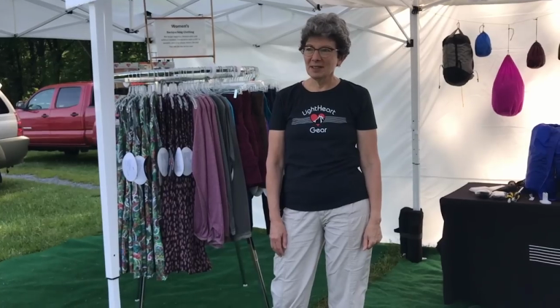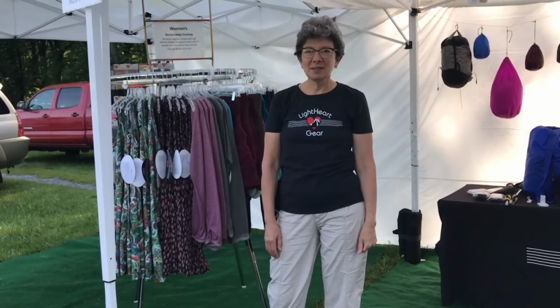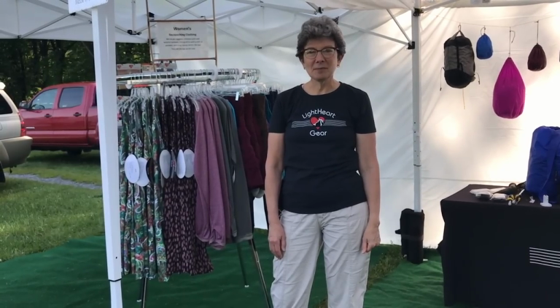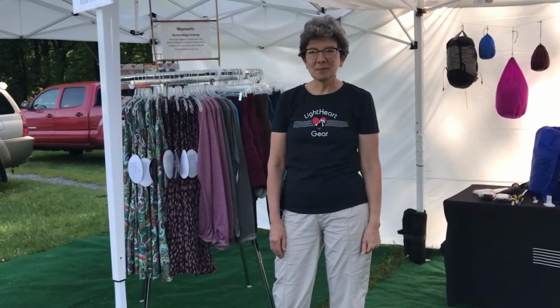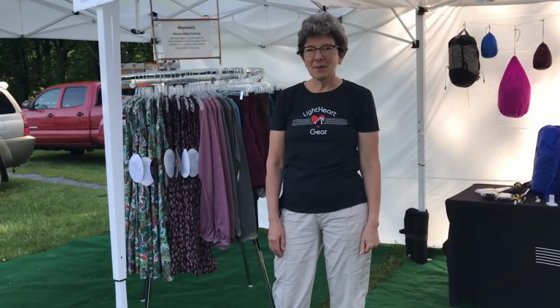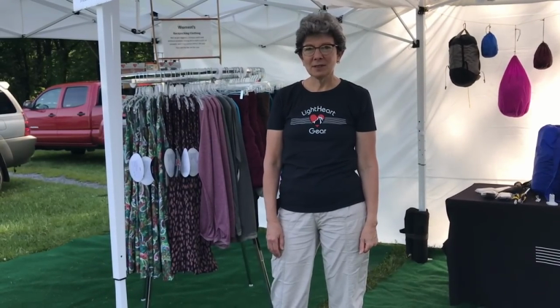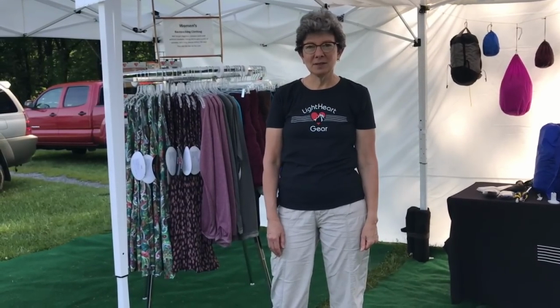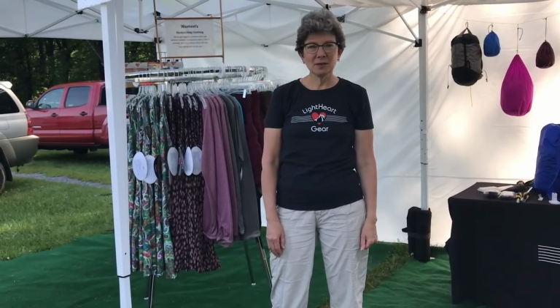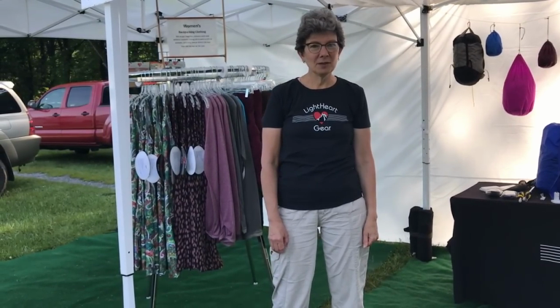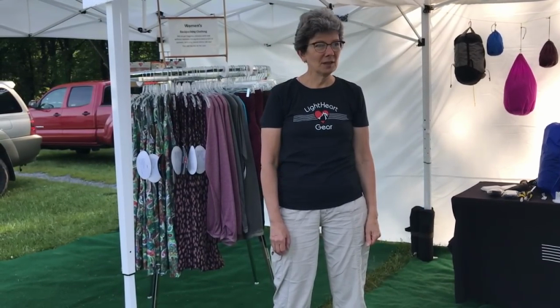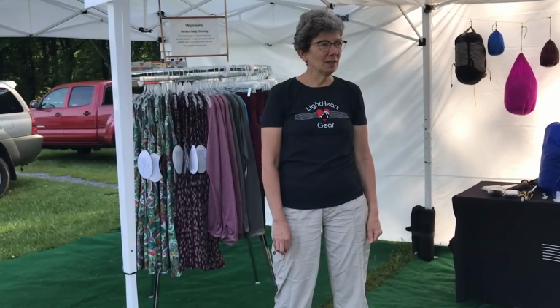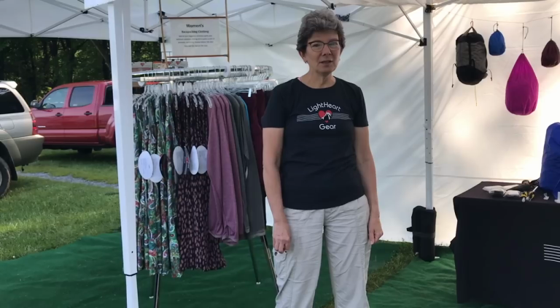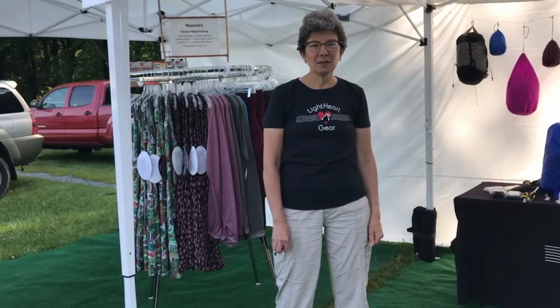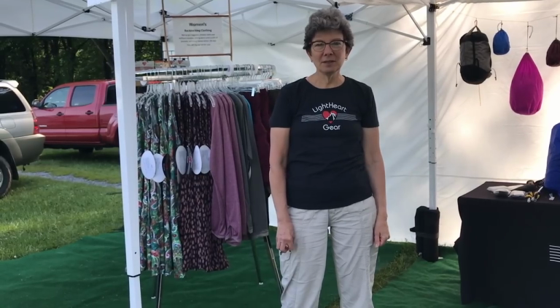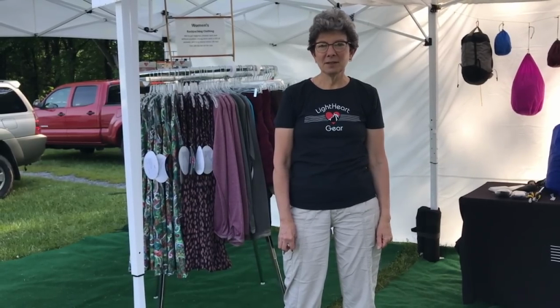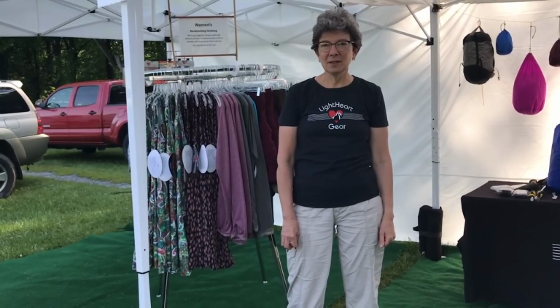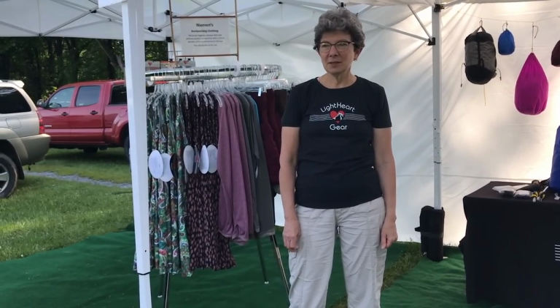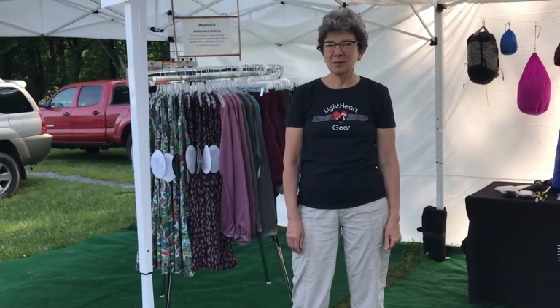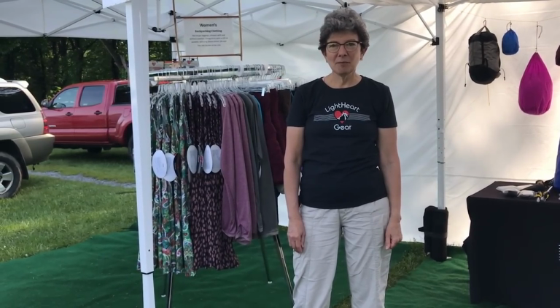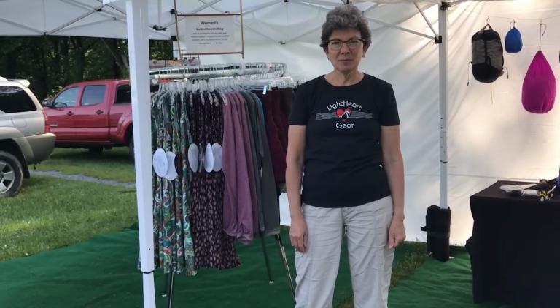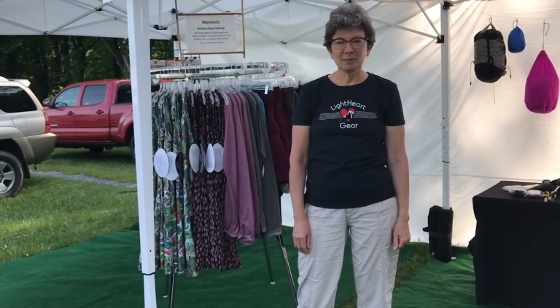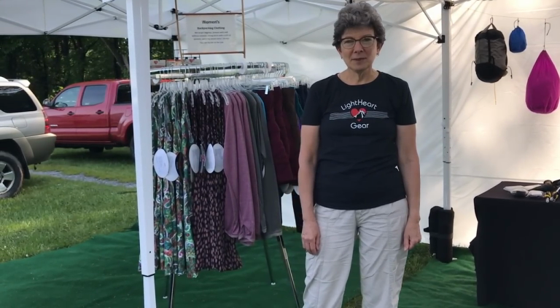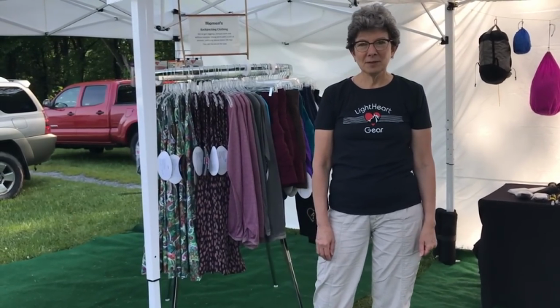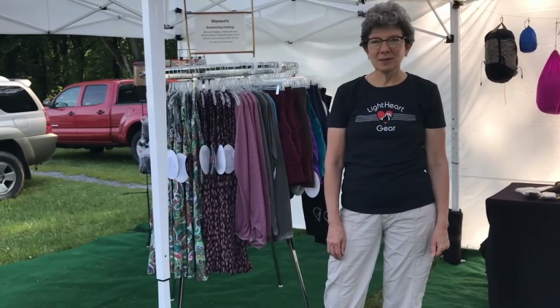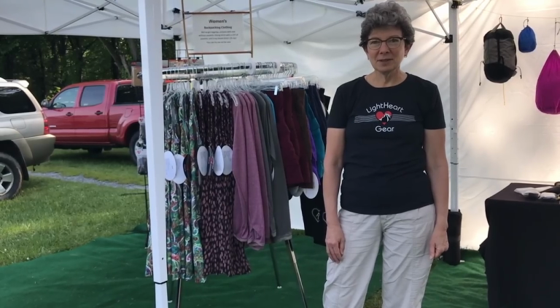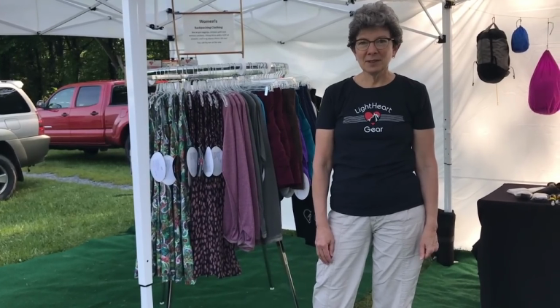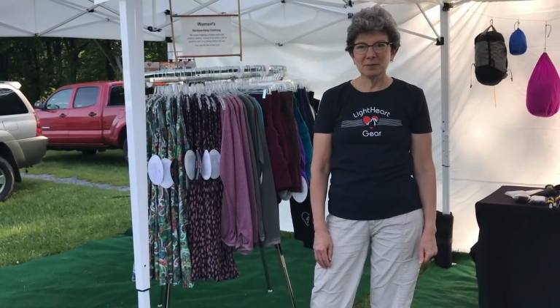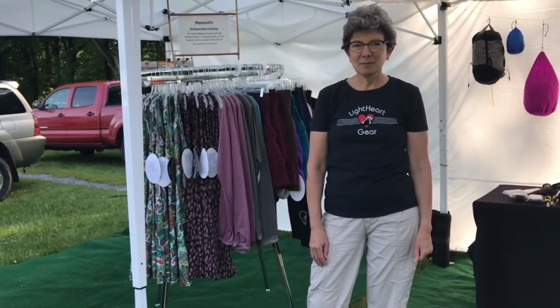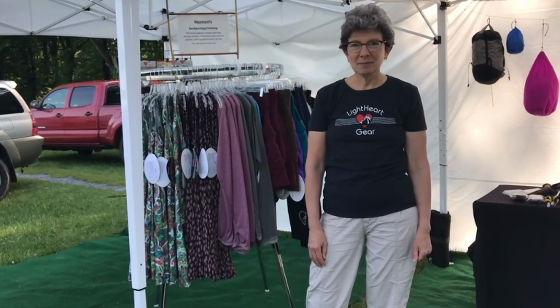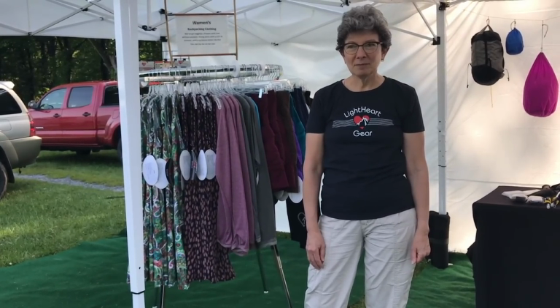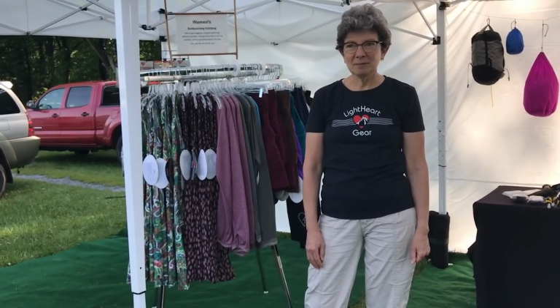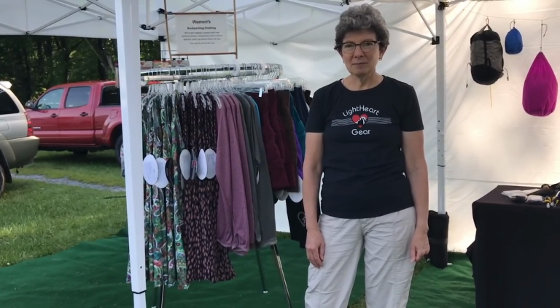Welcome back everyone to Trail Days 2018. It's day number three, Sunday morning. We're at Lightheart Gear's setup here and I have Heartfire with me. Heartfire is going to walk us through what's exciting right now and what they've got going on over at Lightheart Gear.